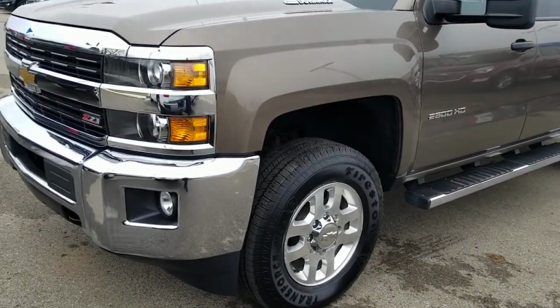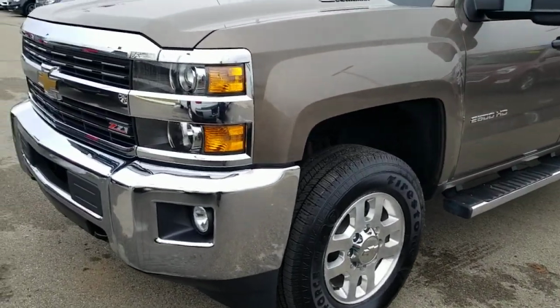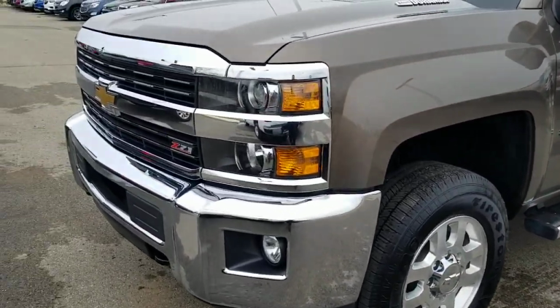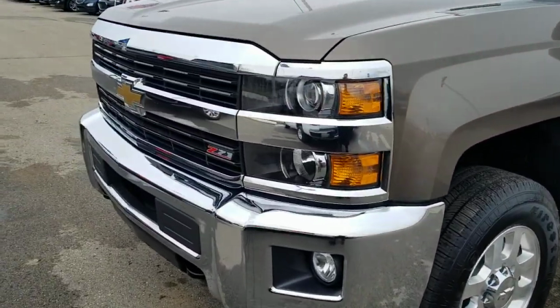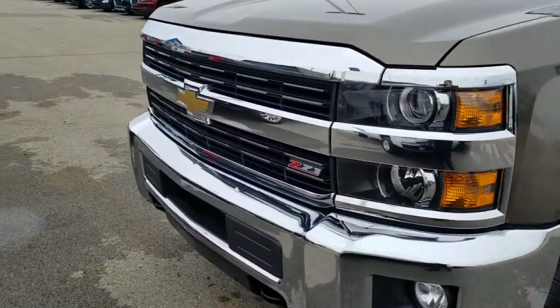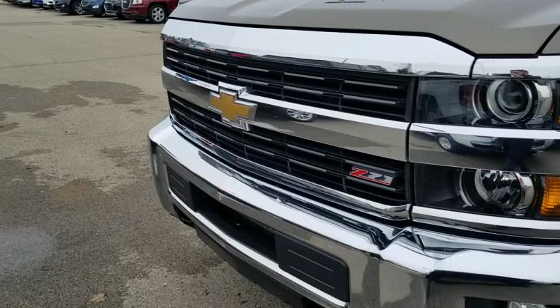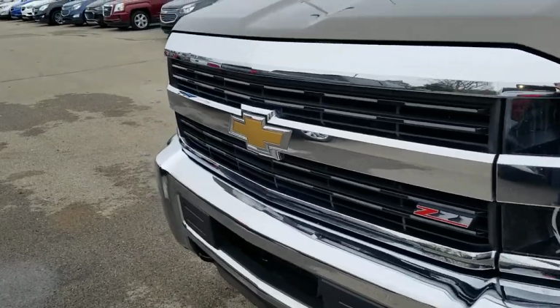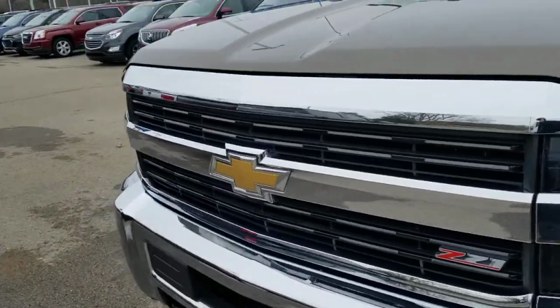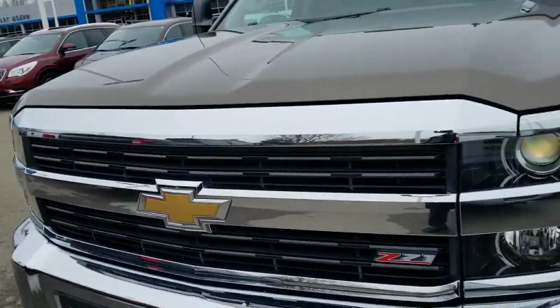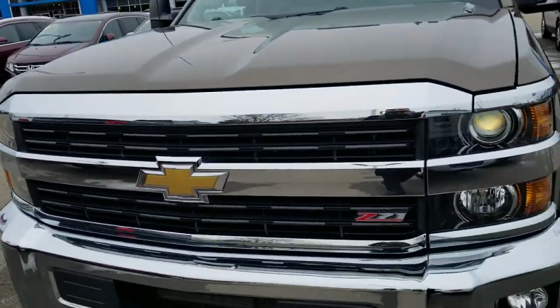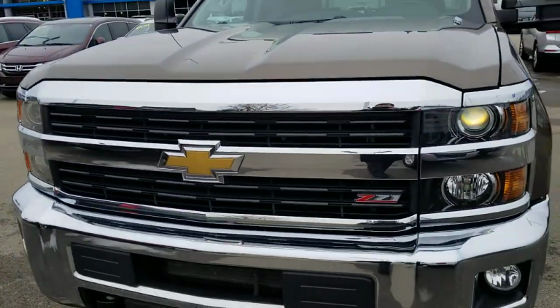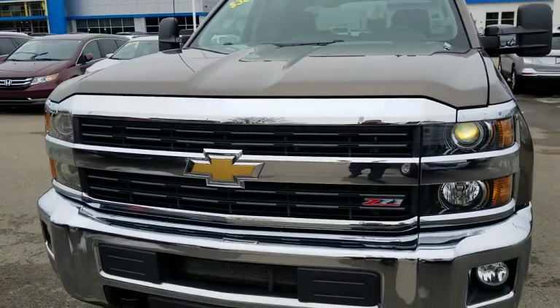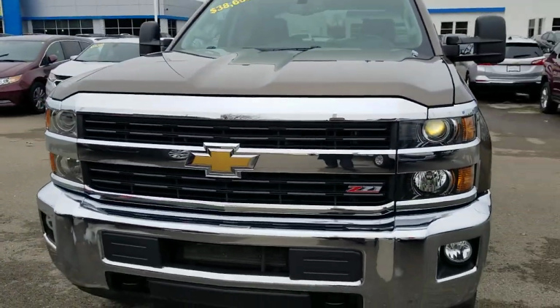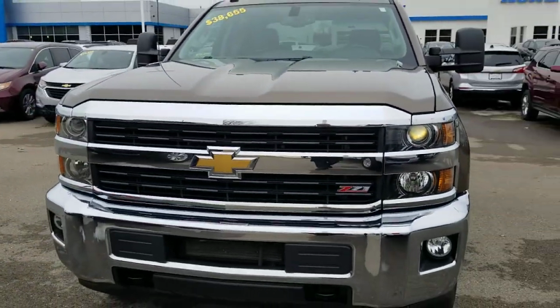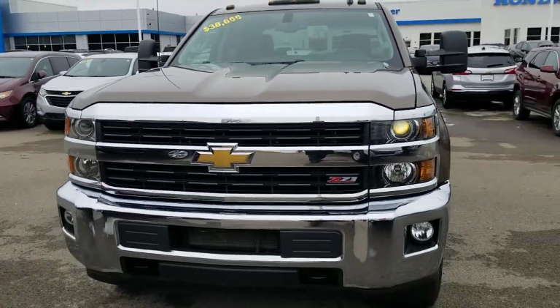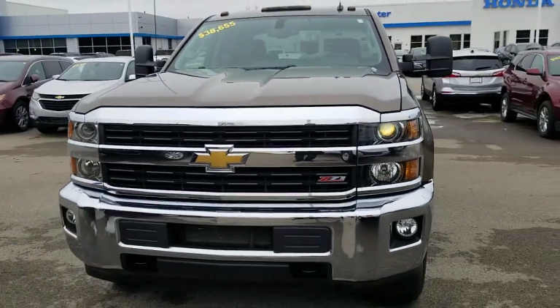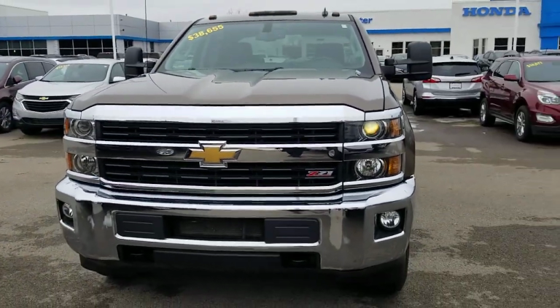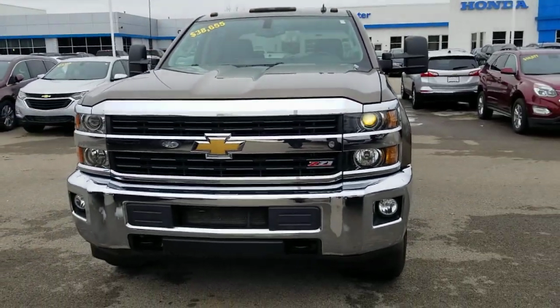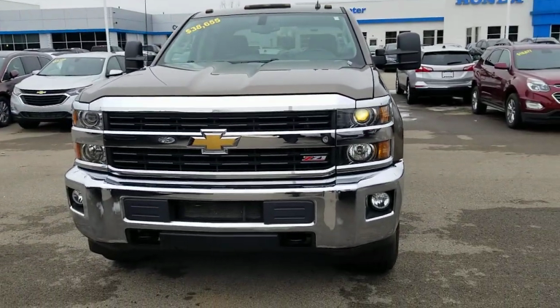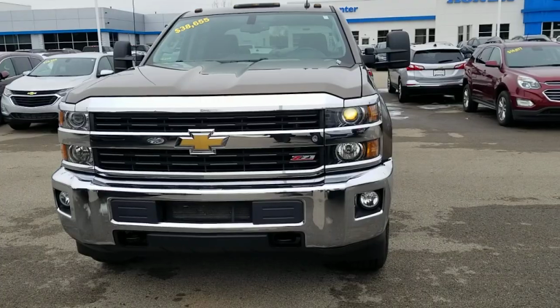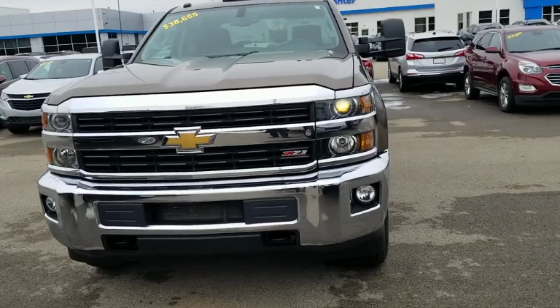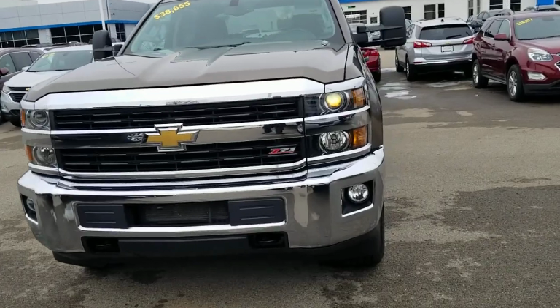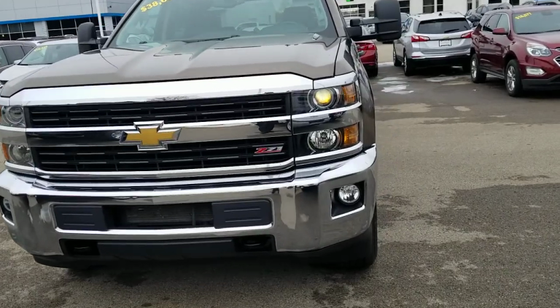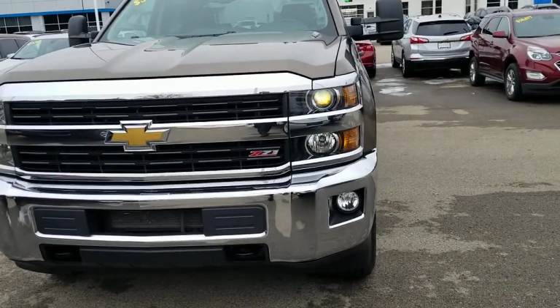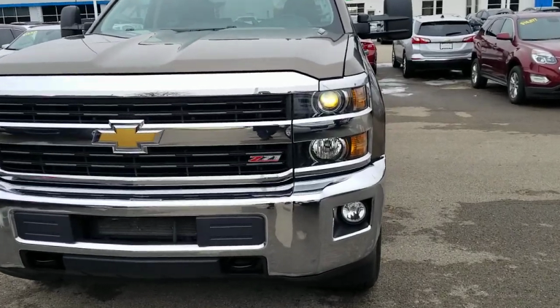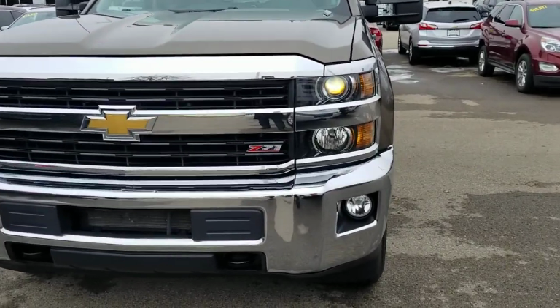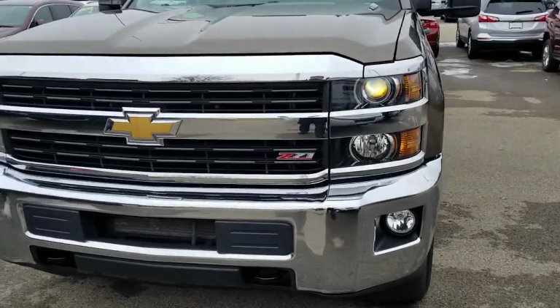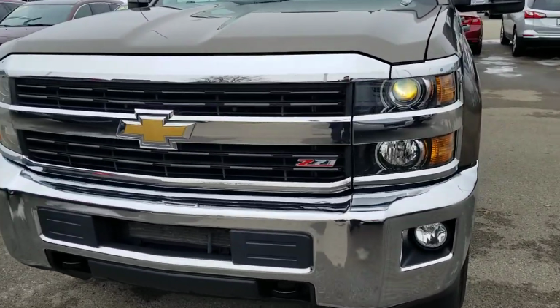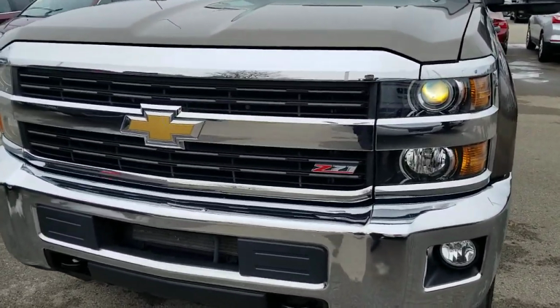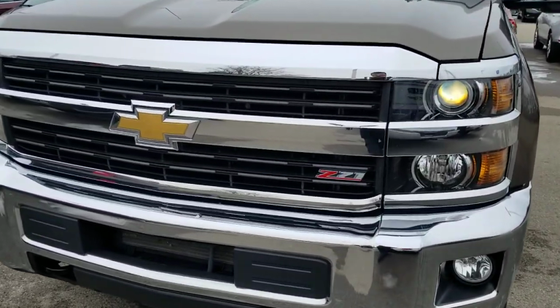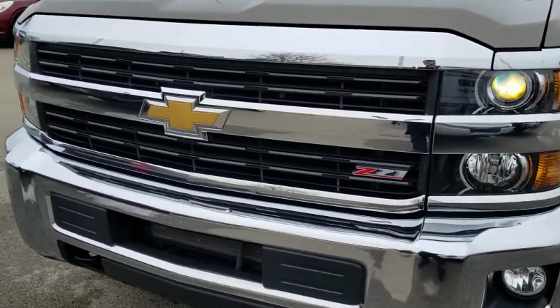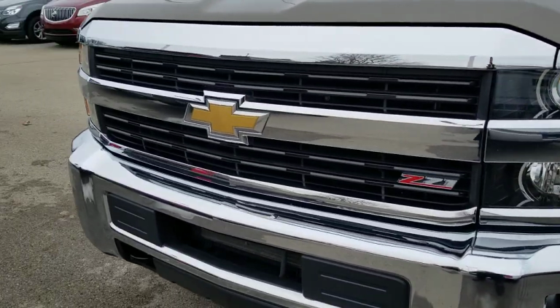Doing this video because we've had several people show some interest via internet. And just doing this video so that I point out anything that I would want to know before coming out and considering this vehicle.